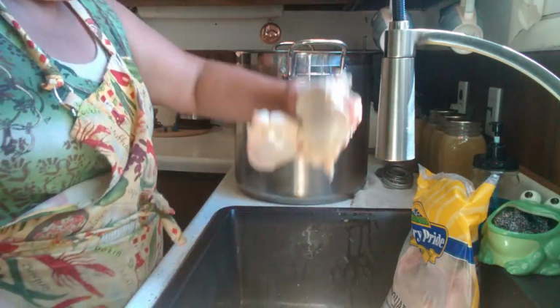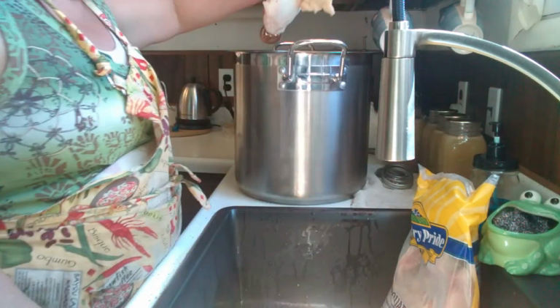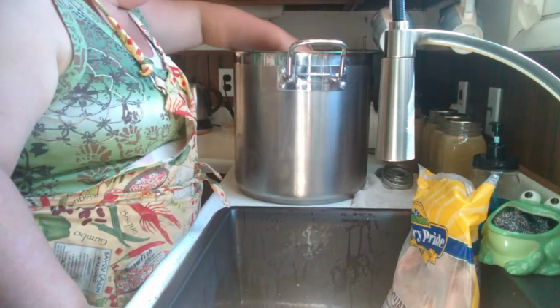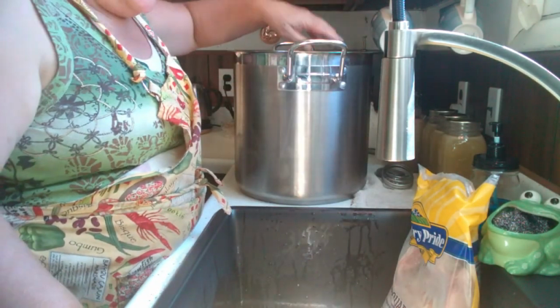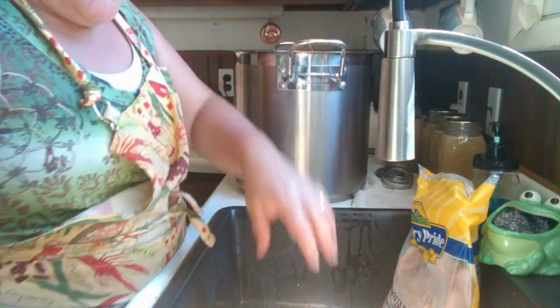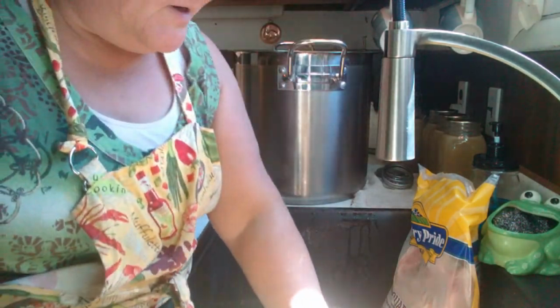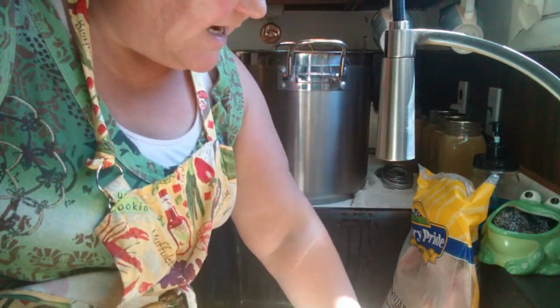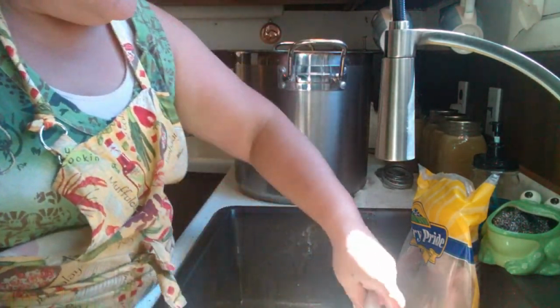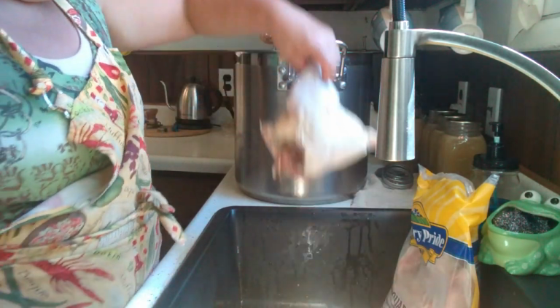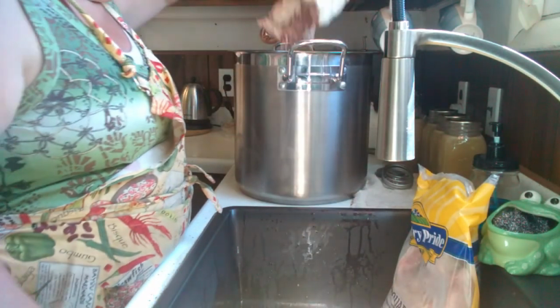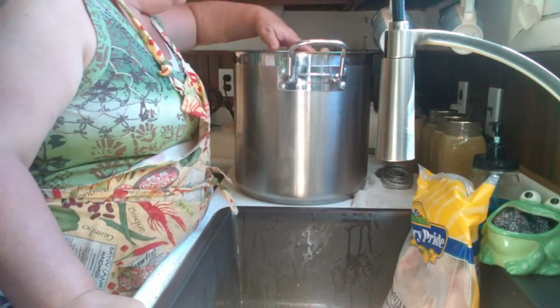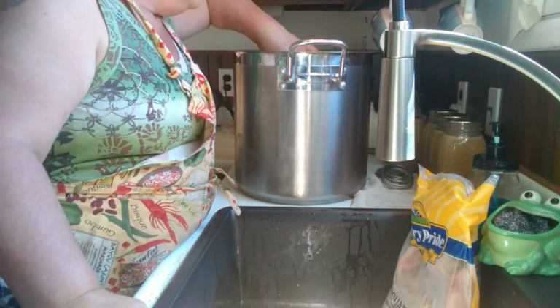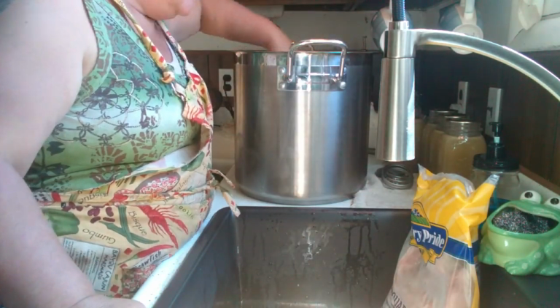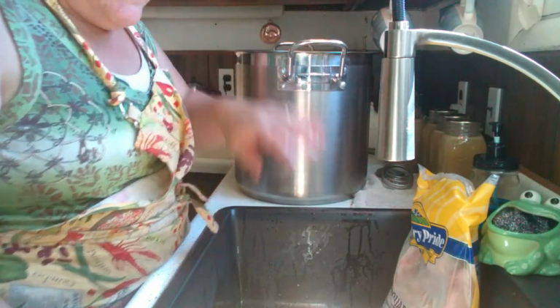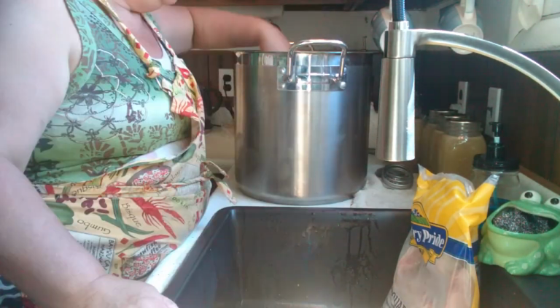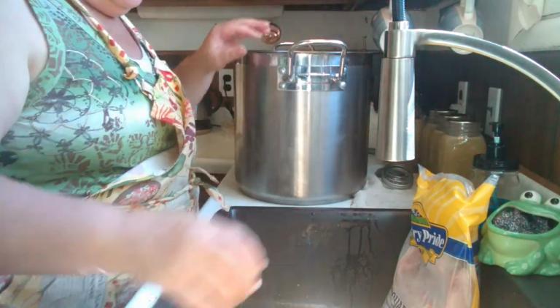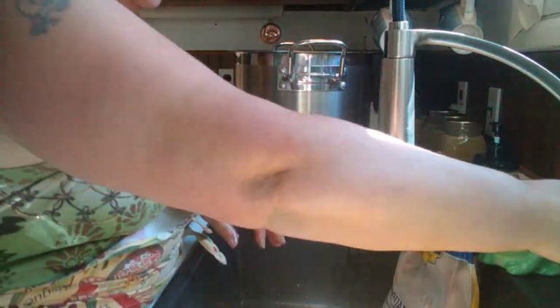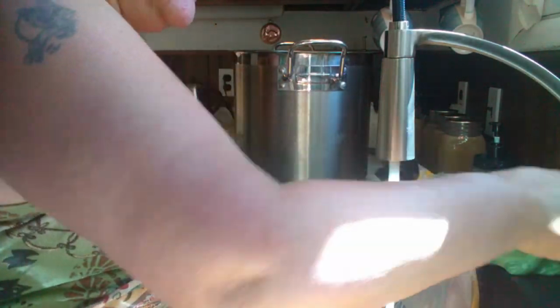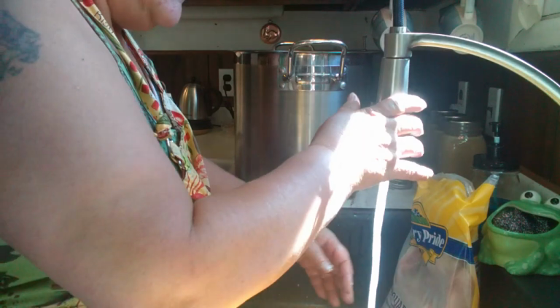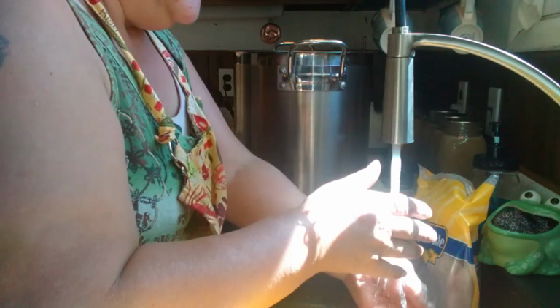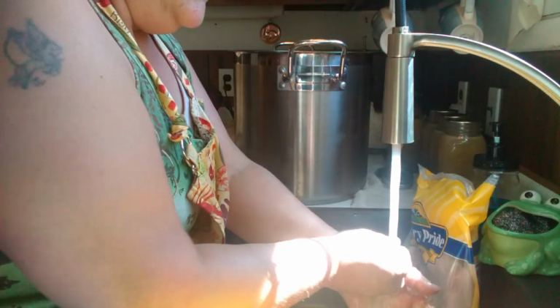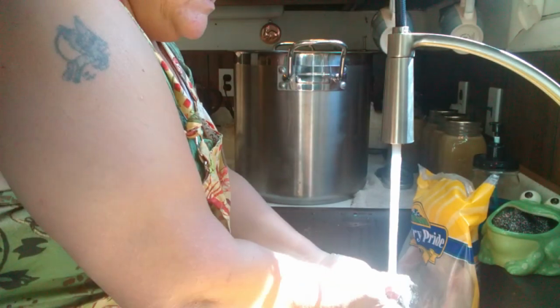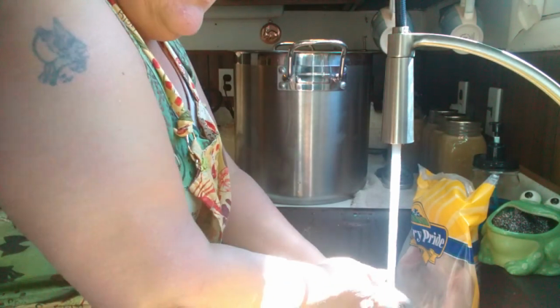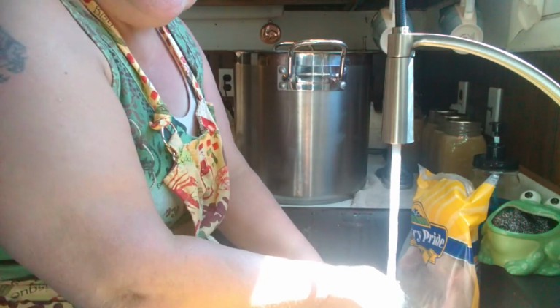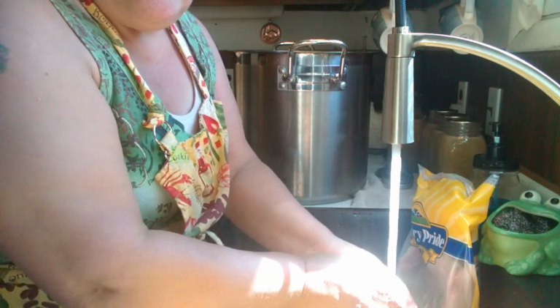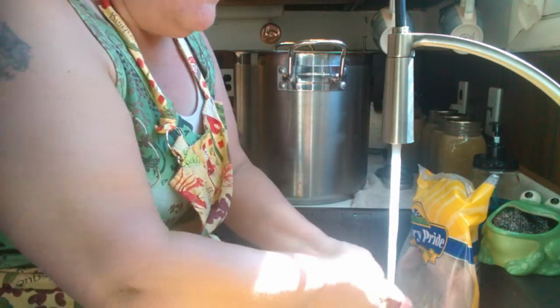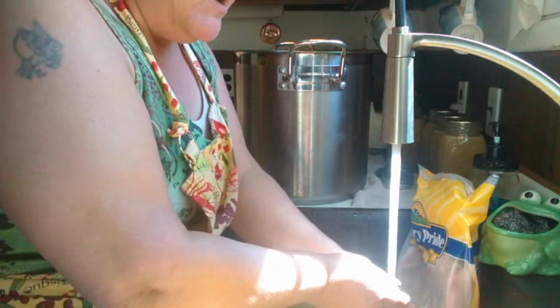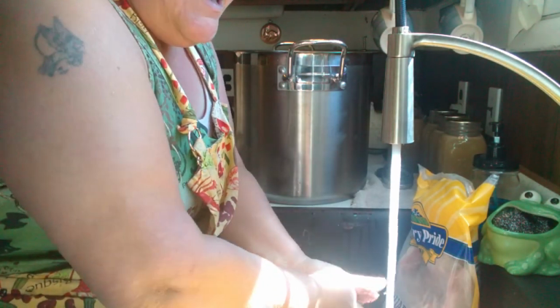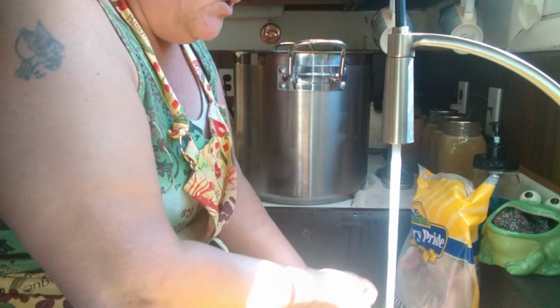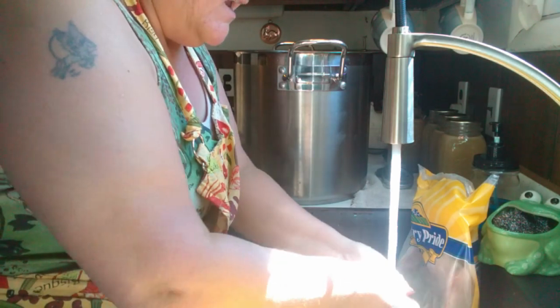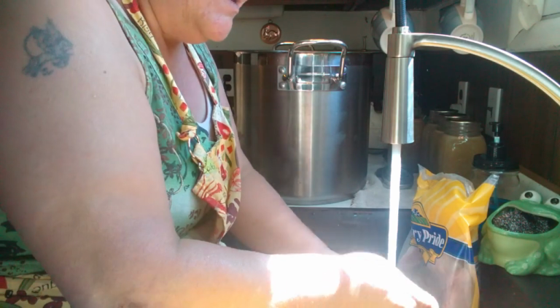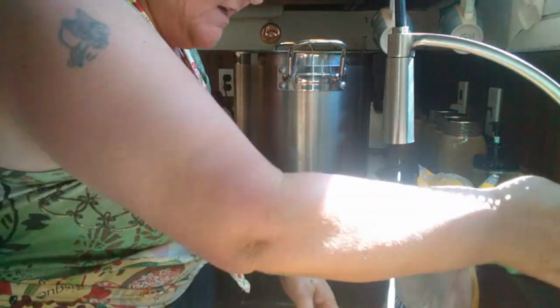I kind of figured my big stock pot would hold about 20 pounds of chicken. Now the rest is going to go in my refrigerator and I'll pull it out as we cook it.